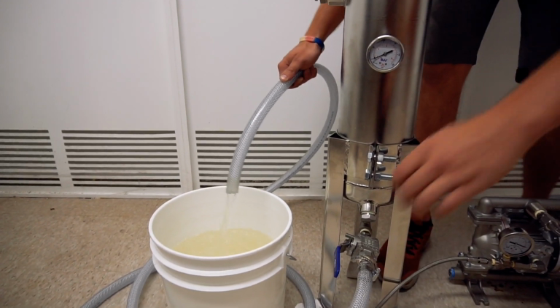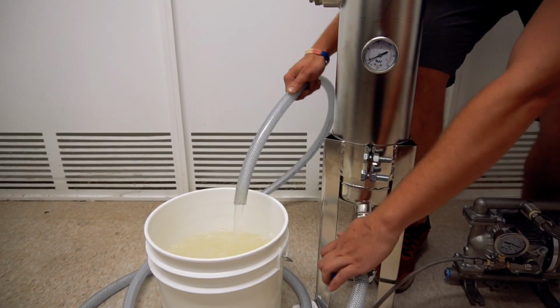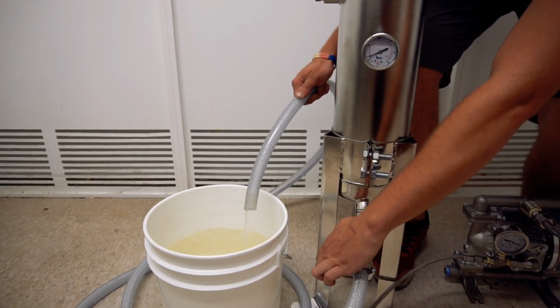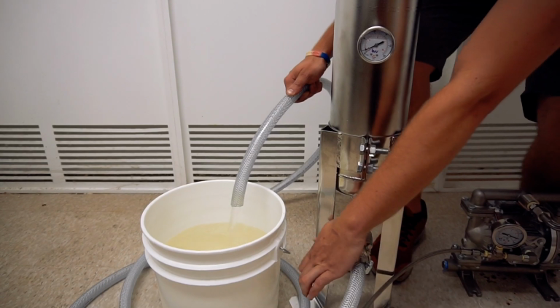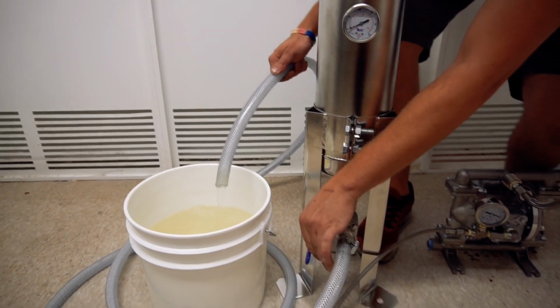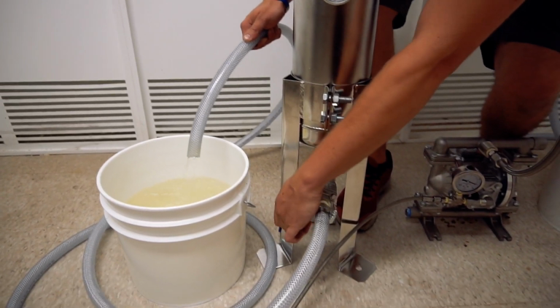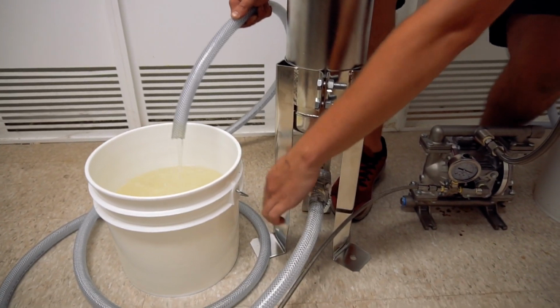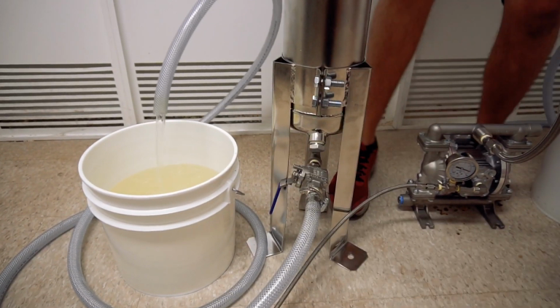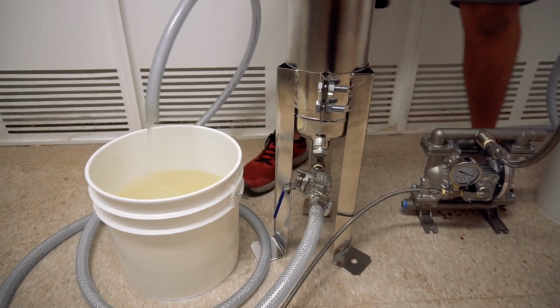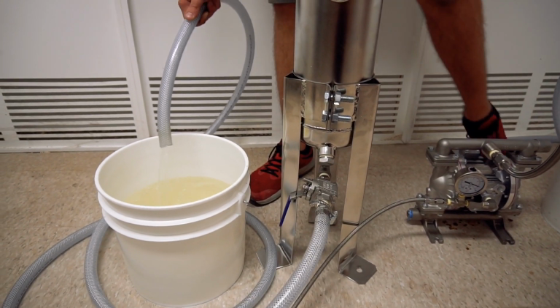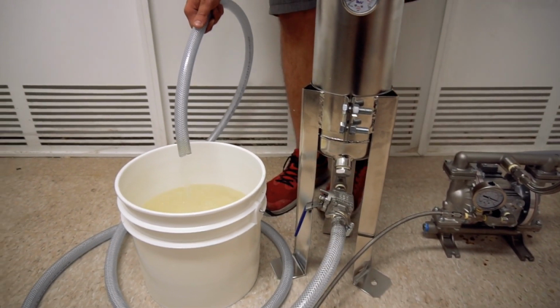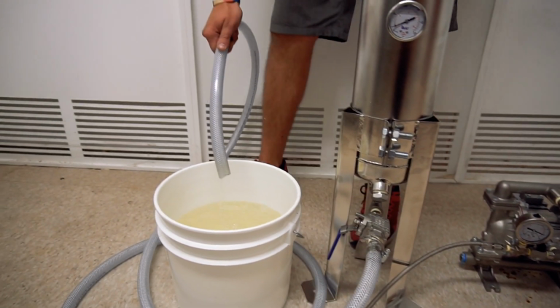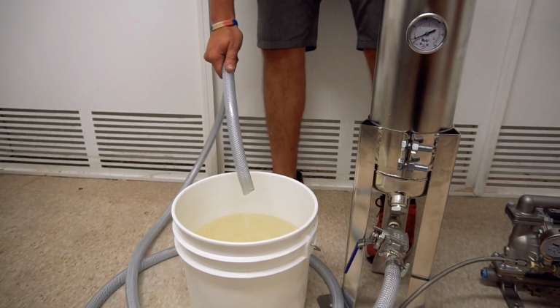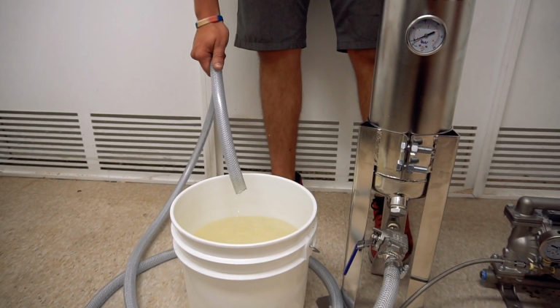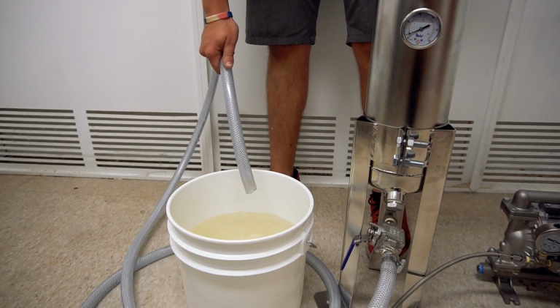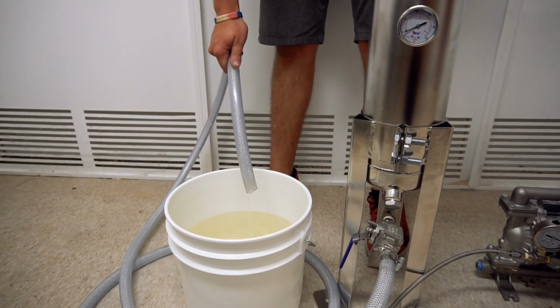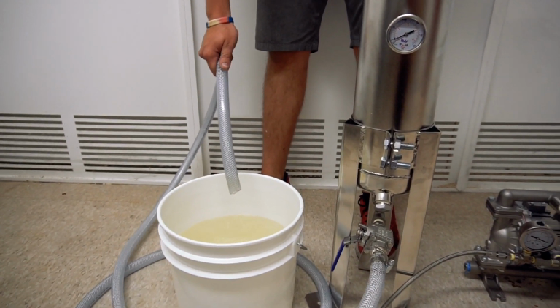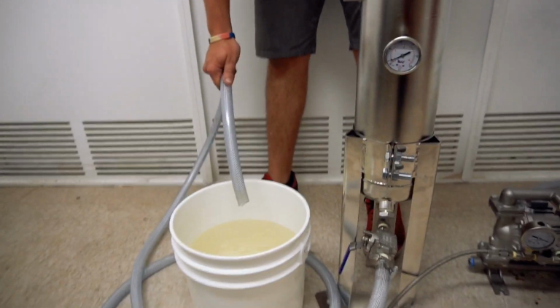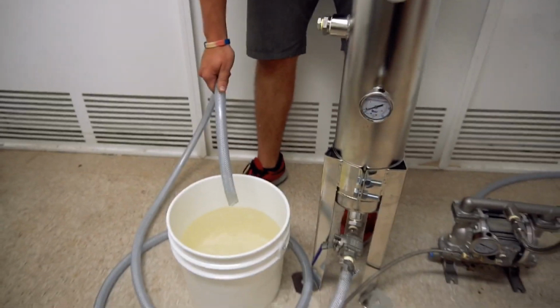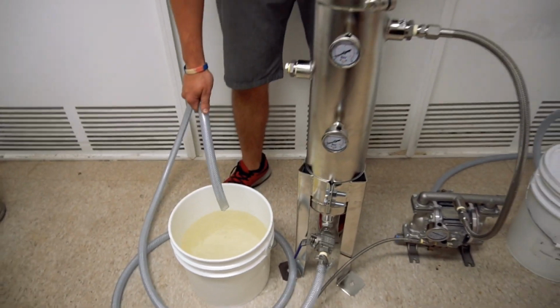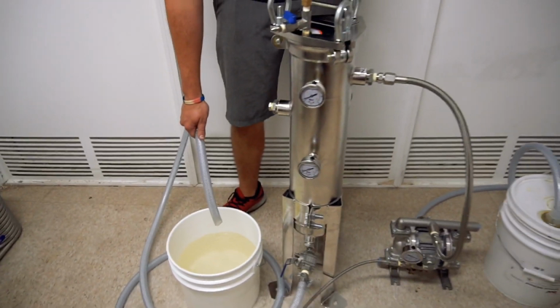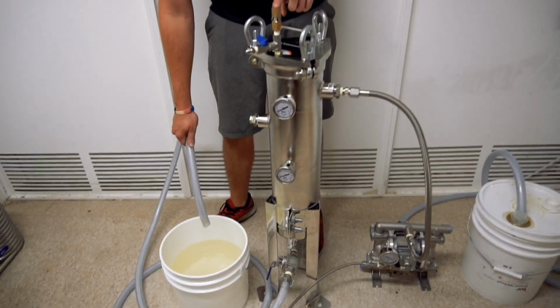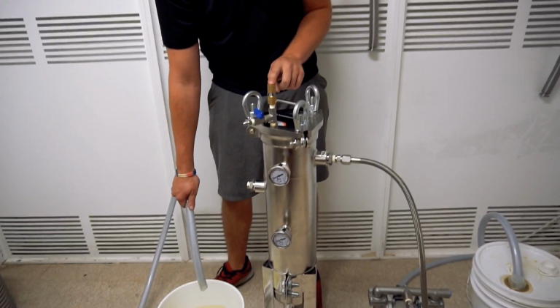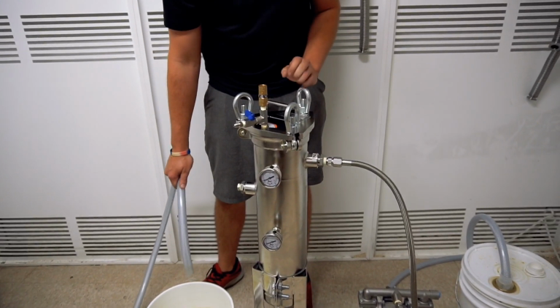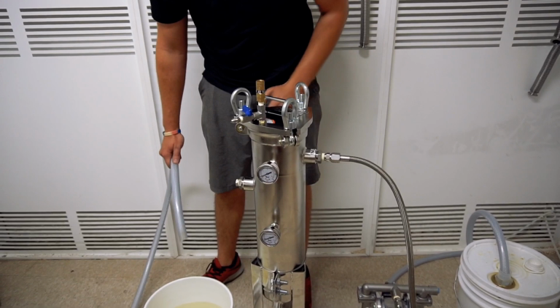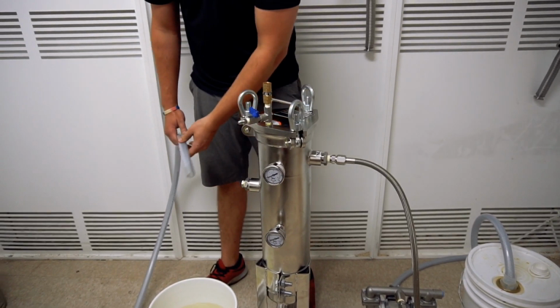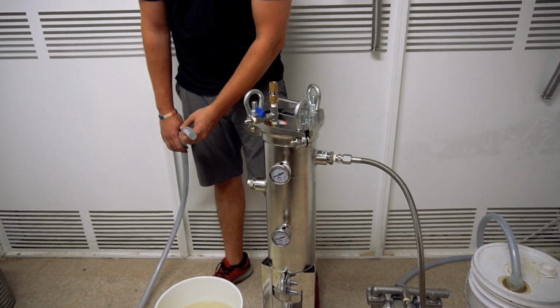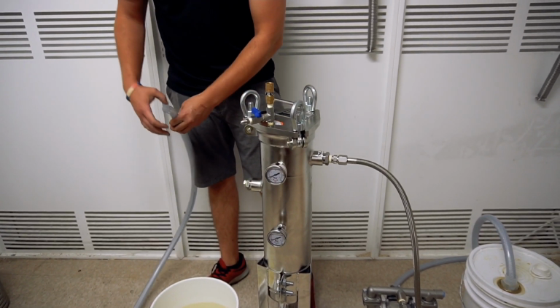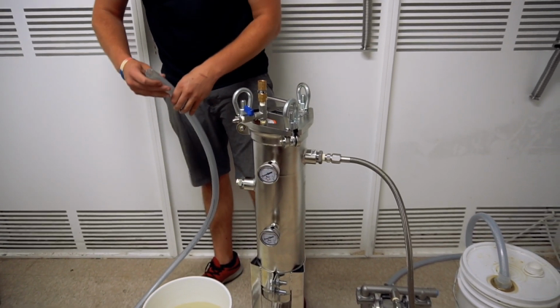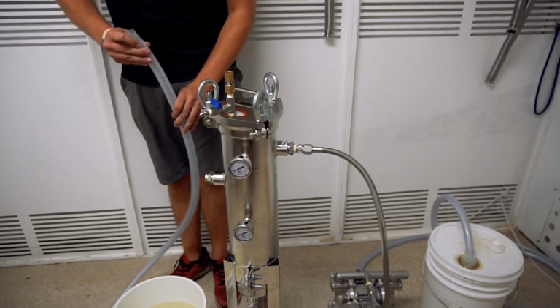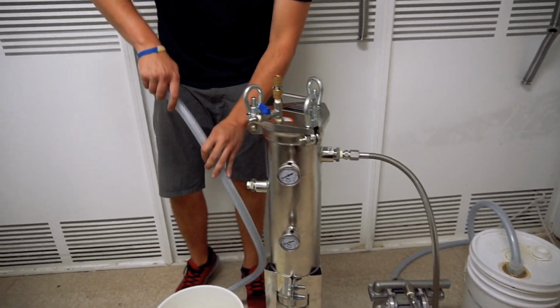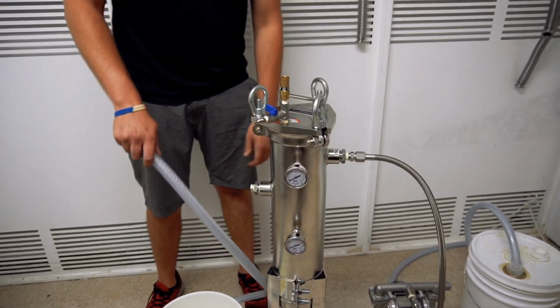If you'd like to, you can close the bottom and then detach hoses or change buckets or whatever. It will hold up to 125 psi before the low valve will release — that is also the maximum output for the pump. Thanks for watching.